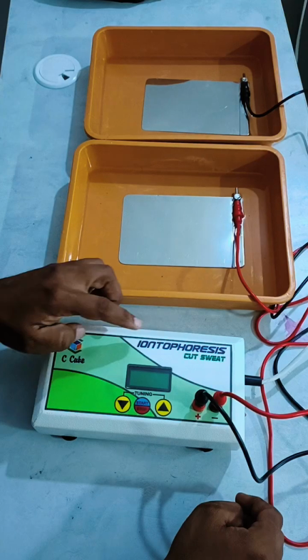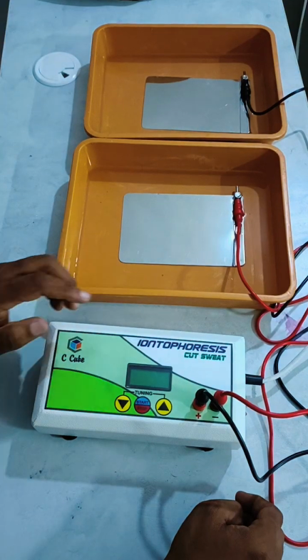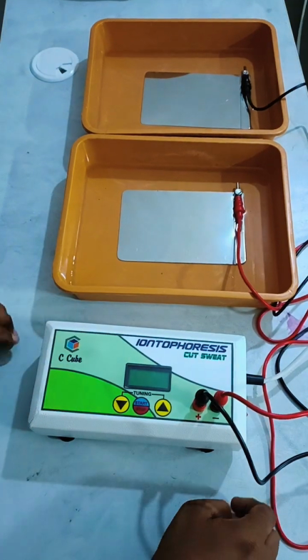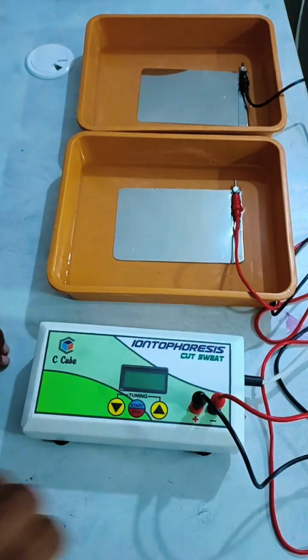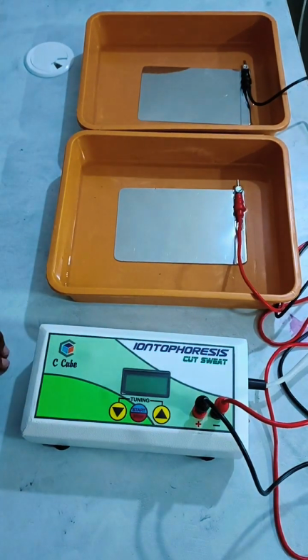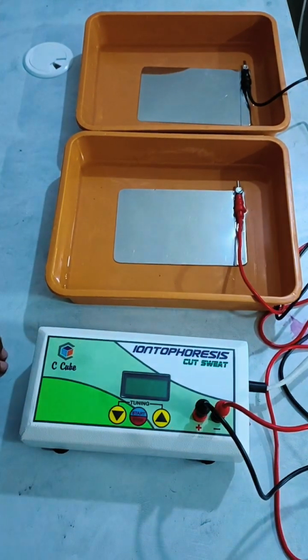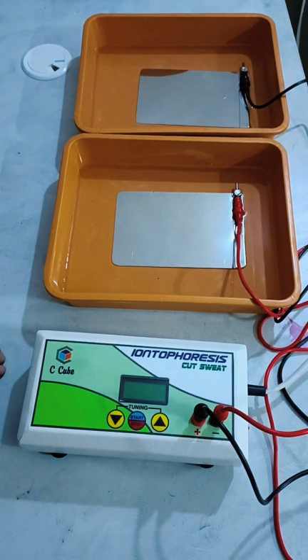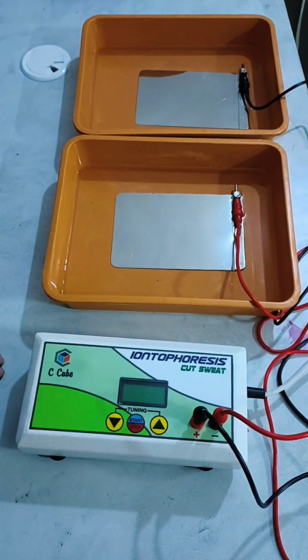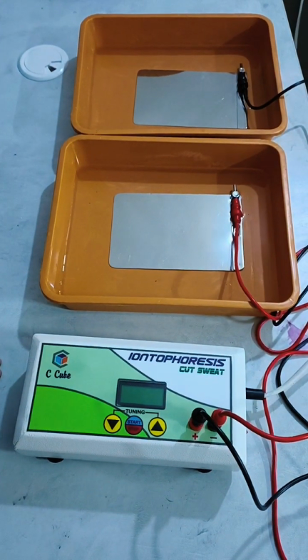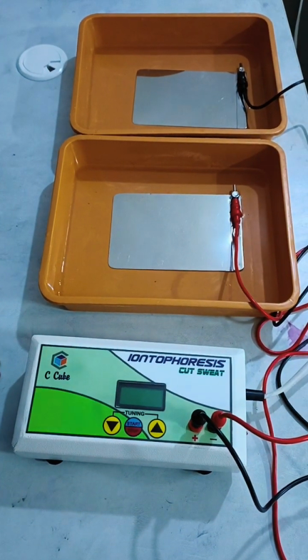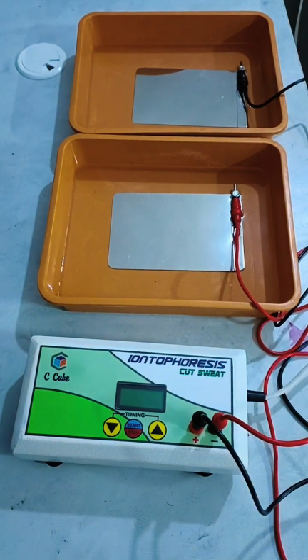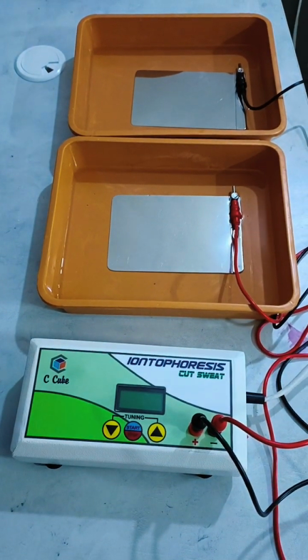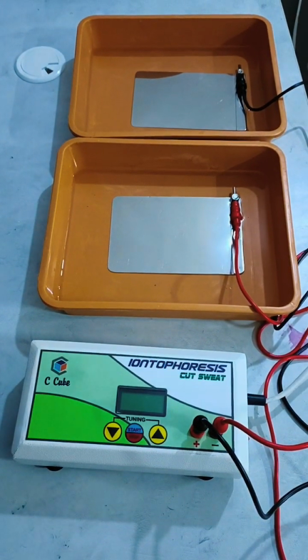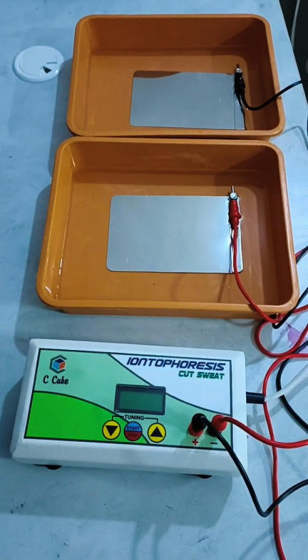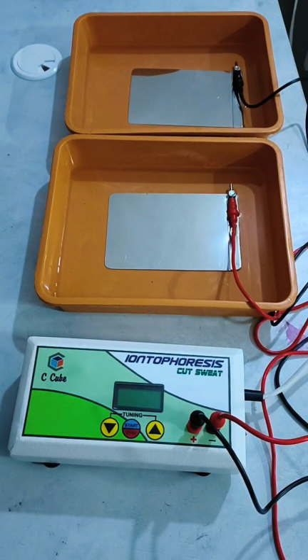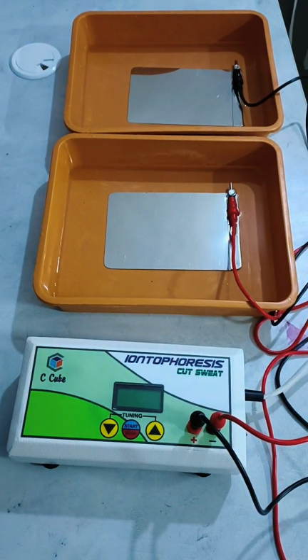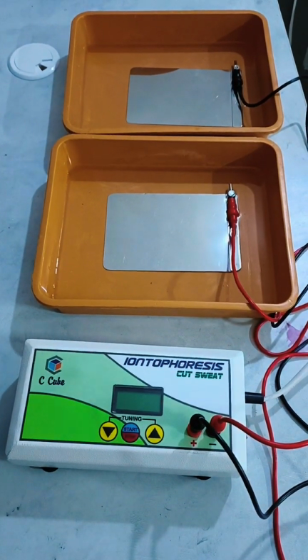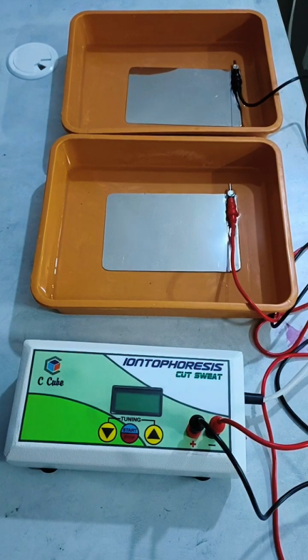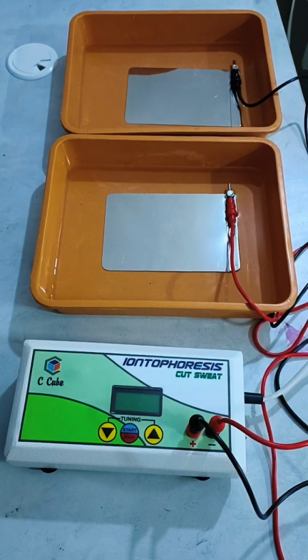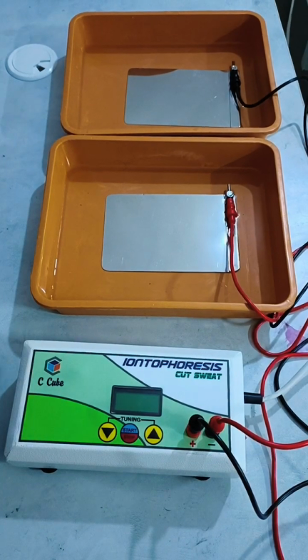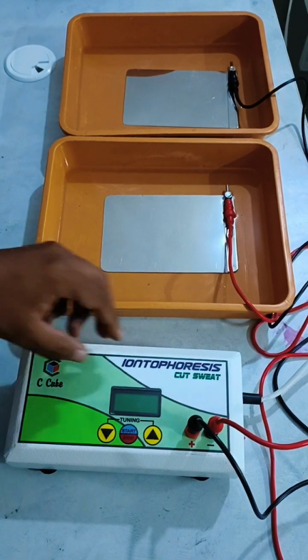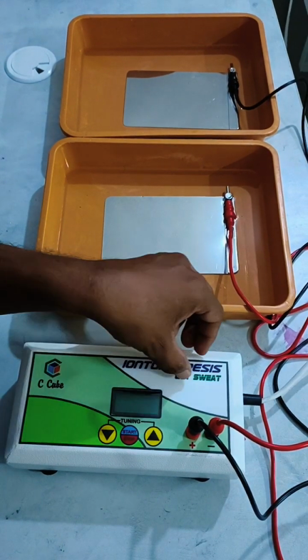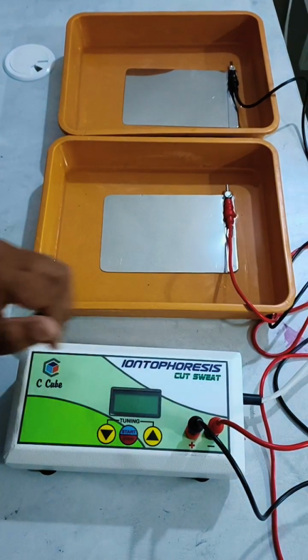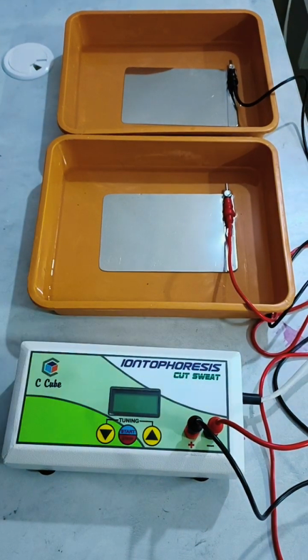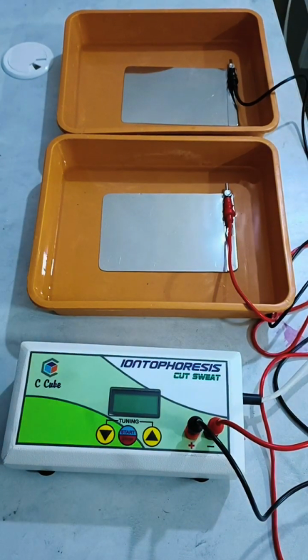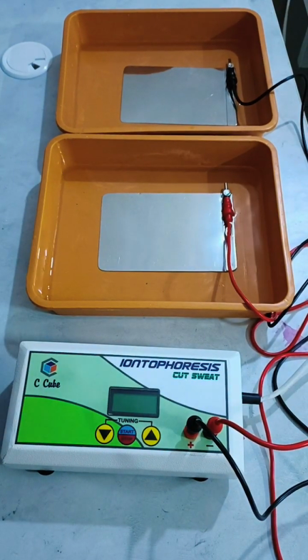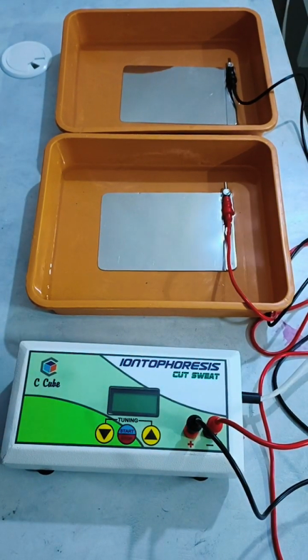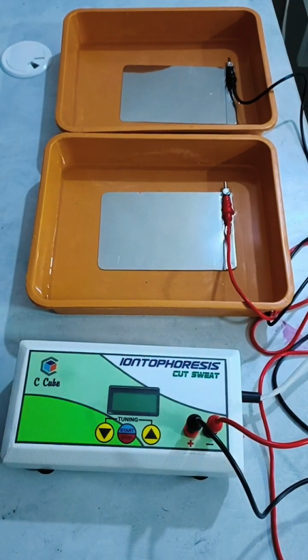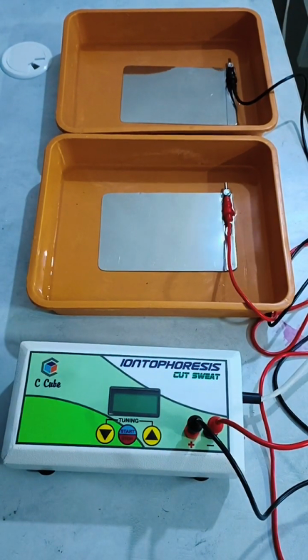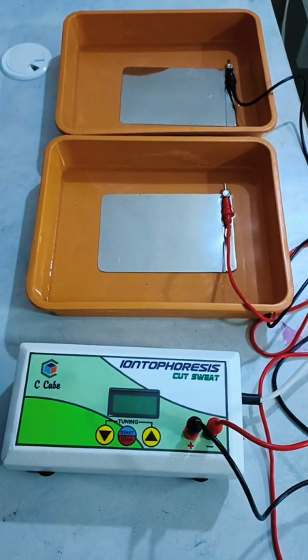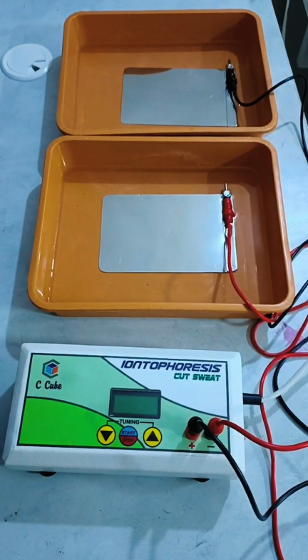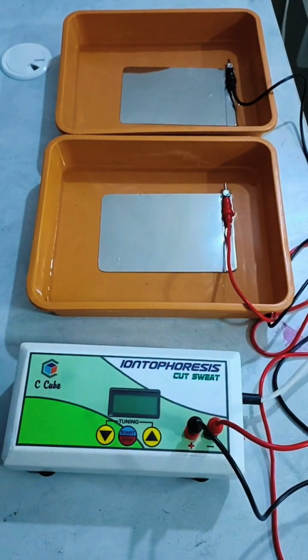This is a hyperhidrosis device used for the treatment of hyperhidrosis, or over-sweating. The brand name is Cut Sweat, manufactured by CQBadvance Technologies, Bangalore.